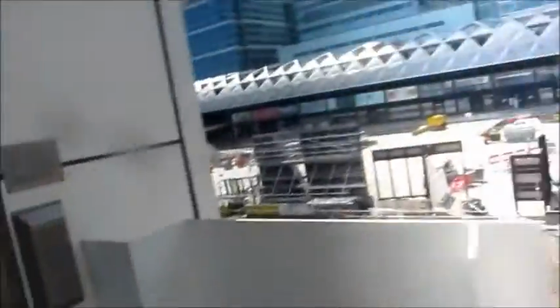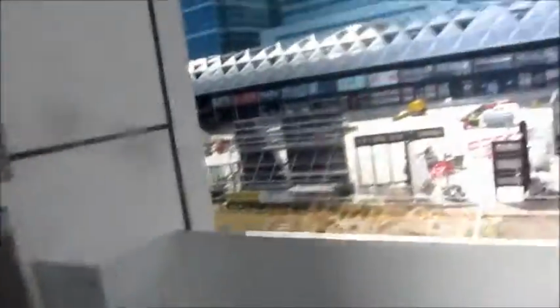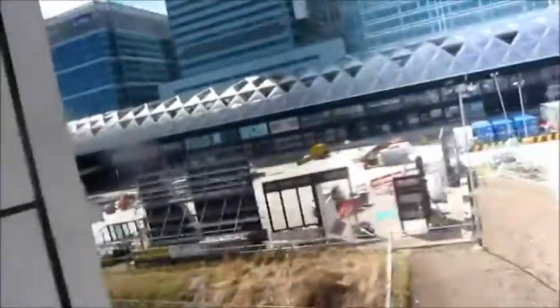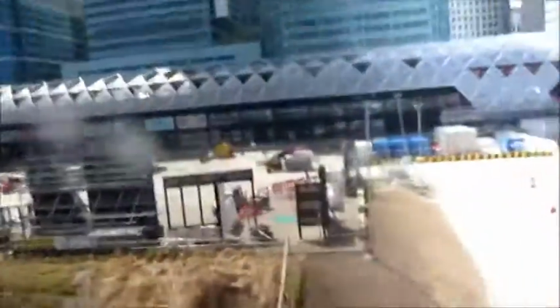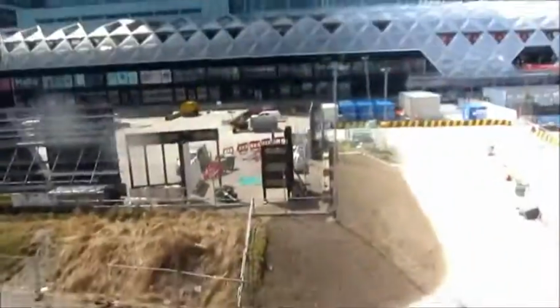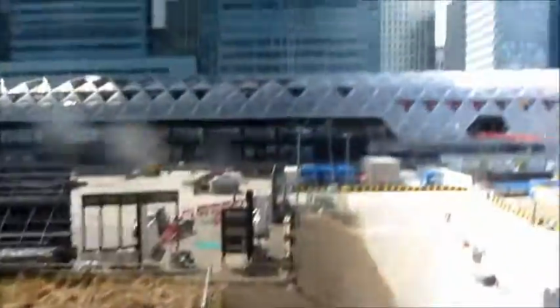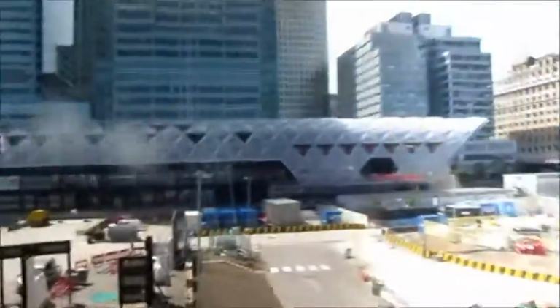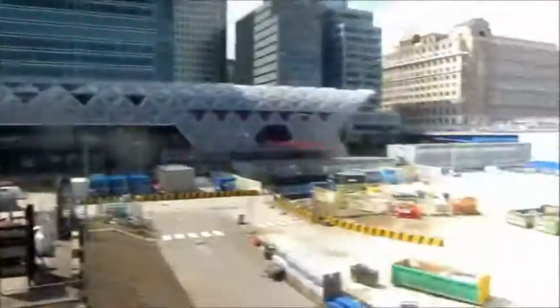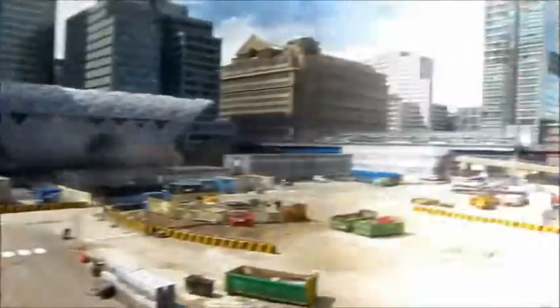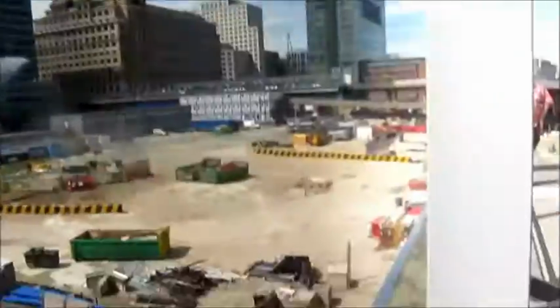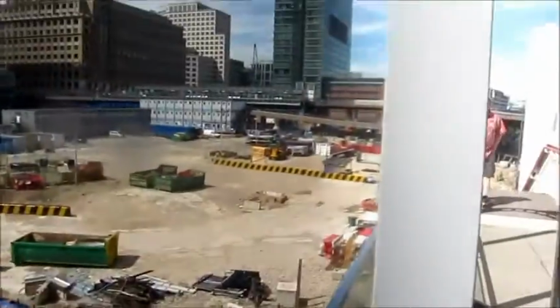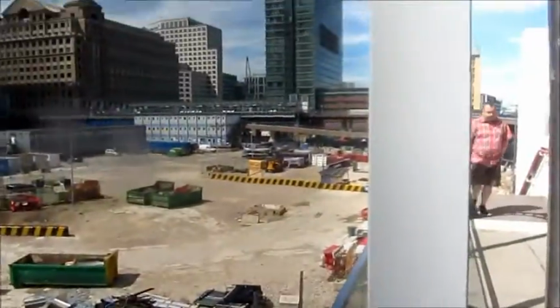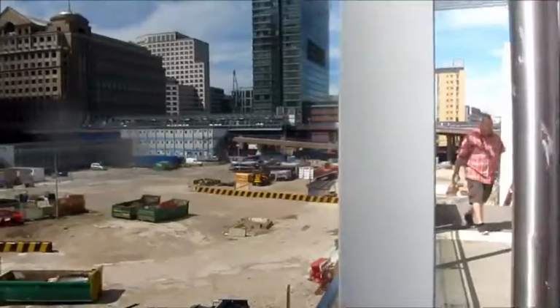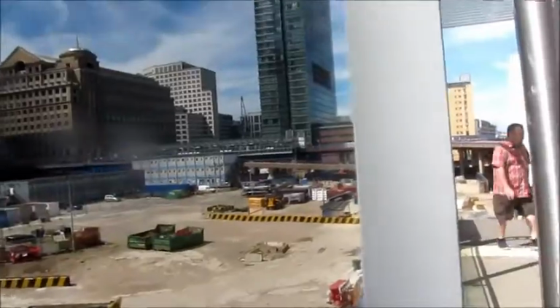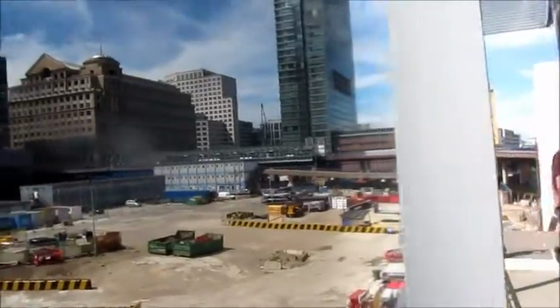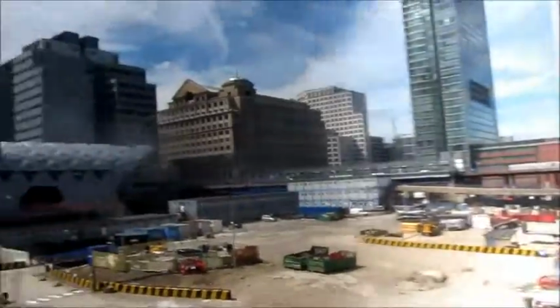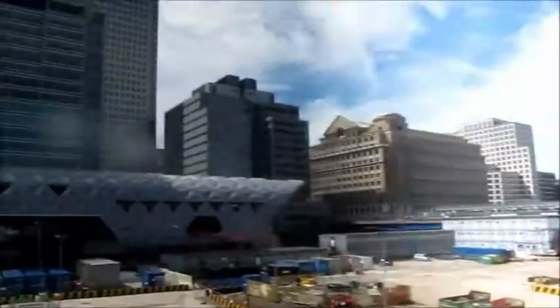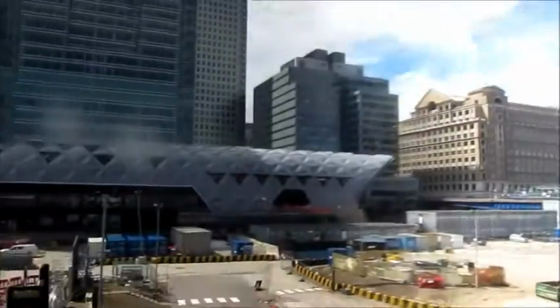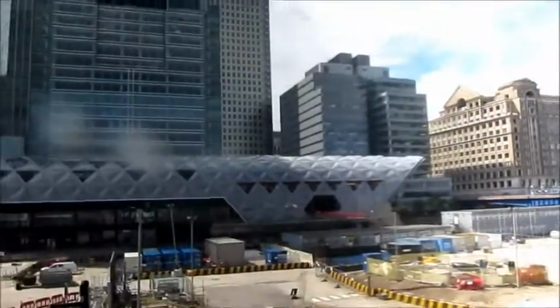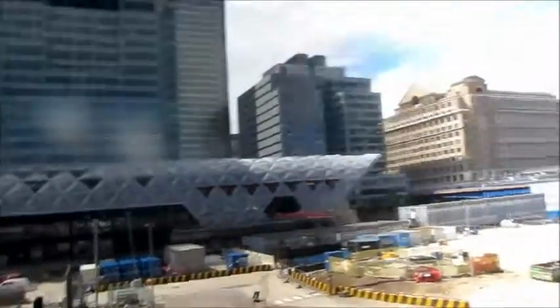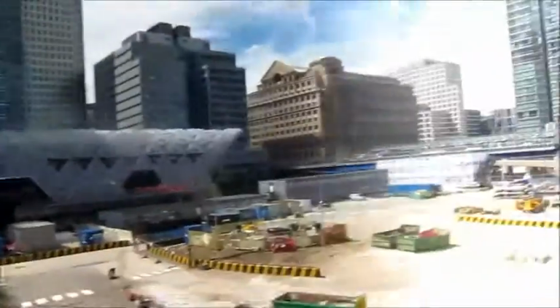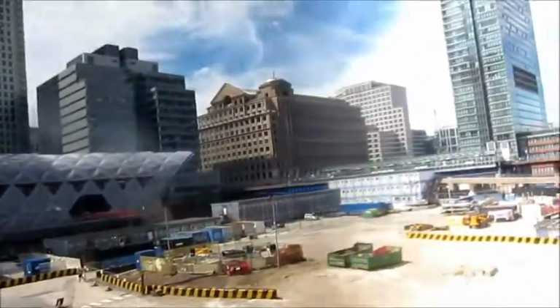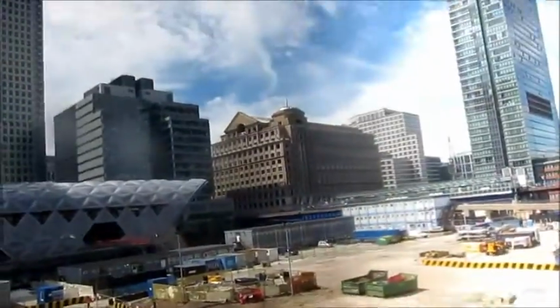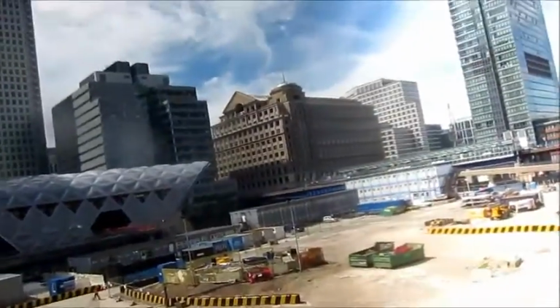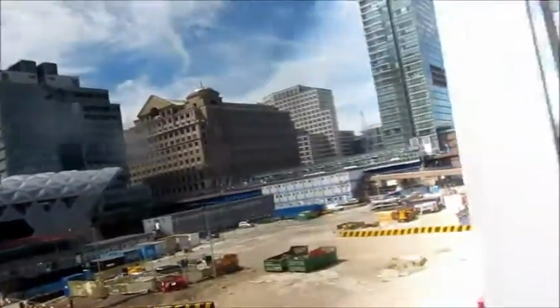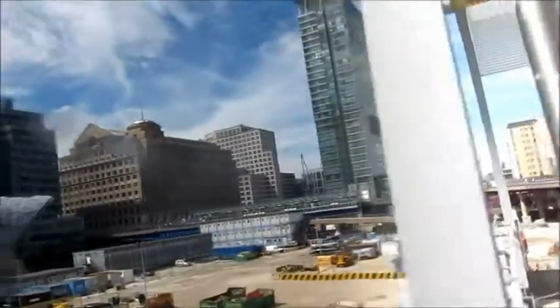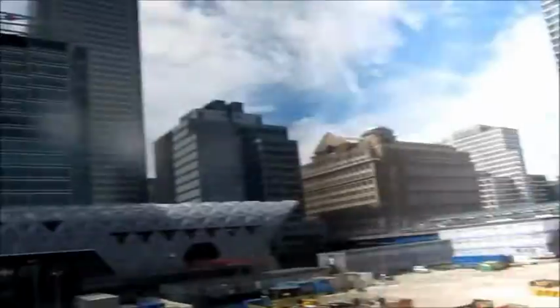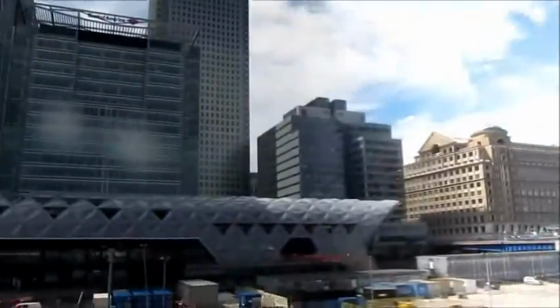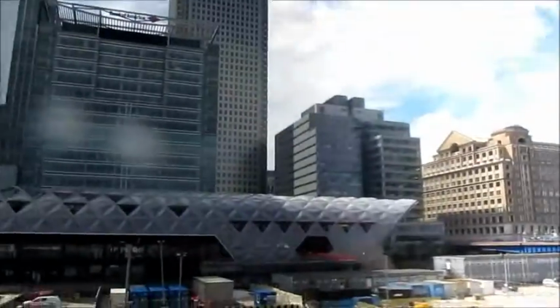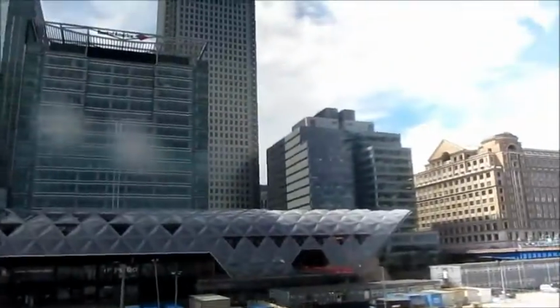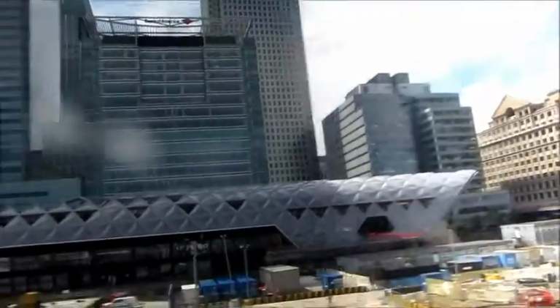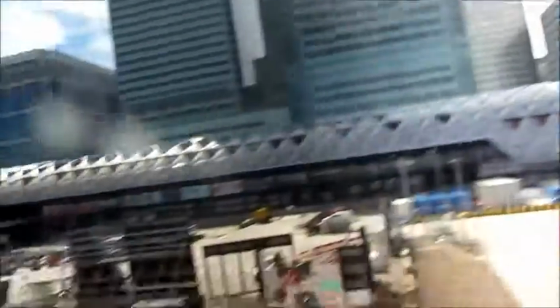And here we have the bit where the suspended tube ends. And then there's Crossrail, which hasn't made a space for the suspended tube to be extended.